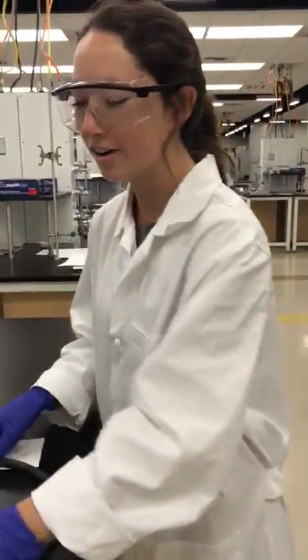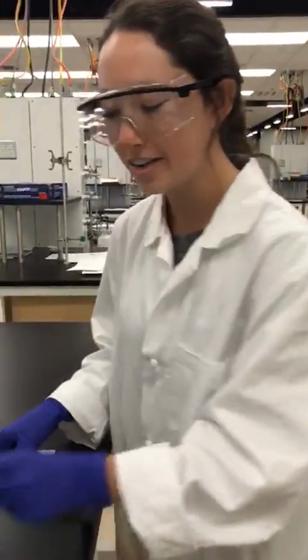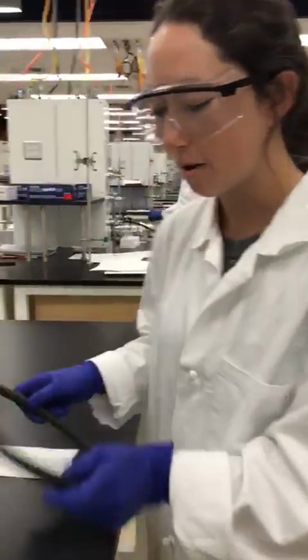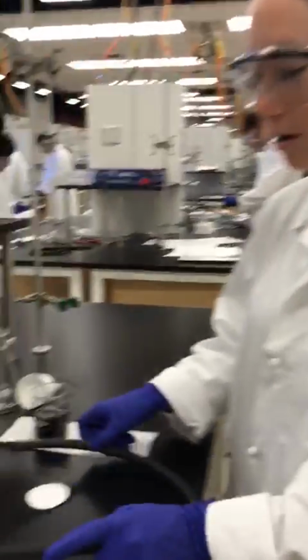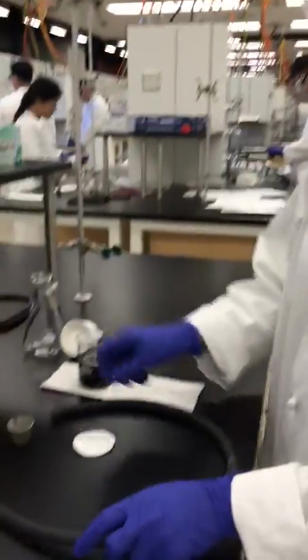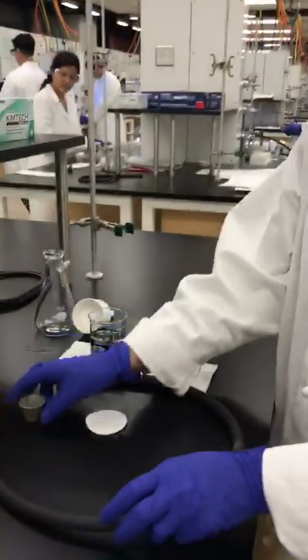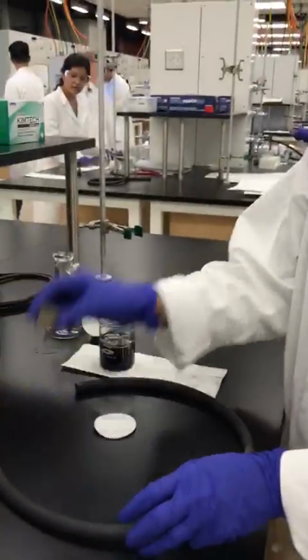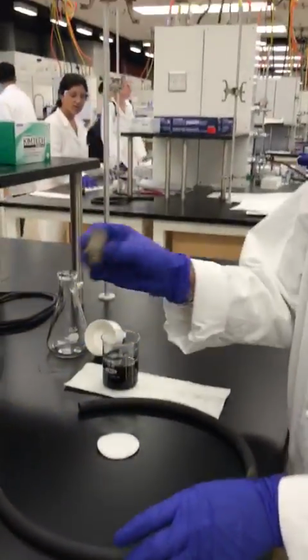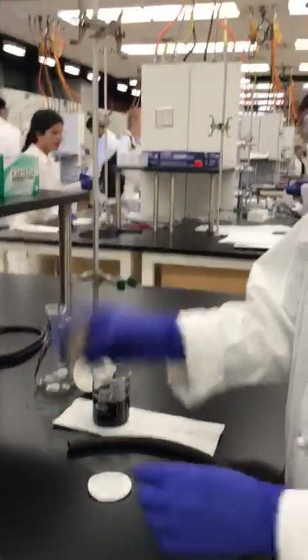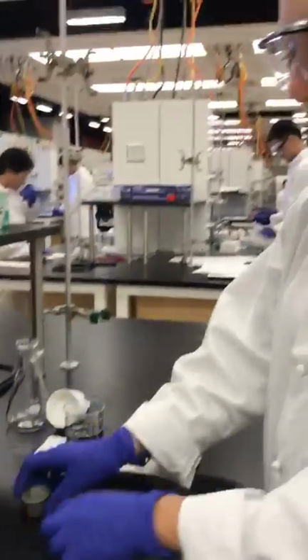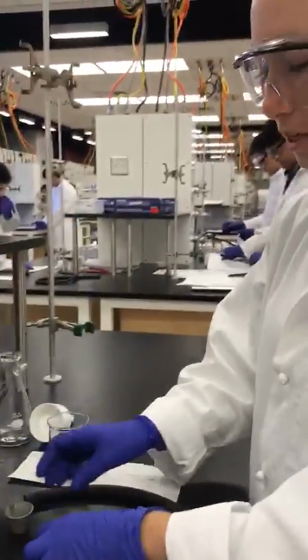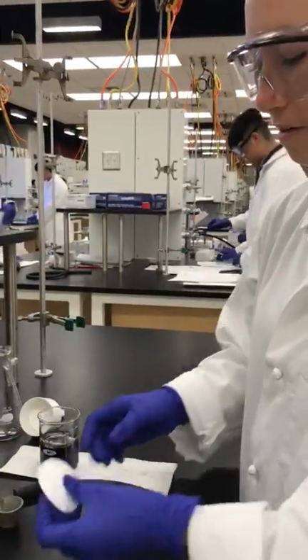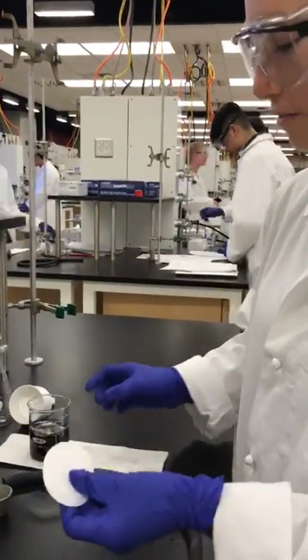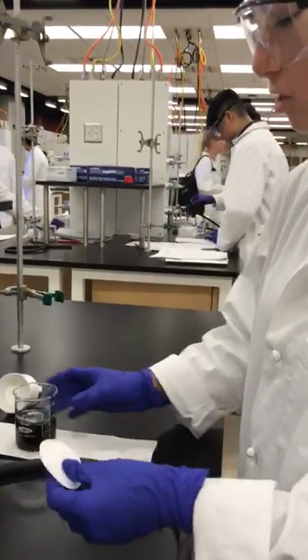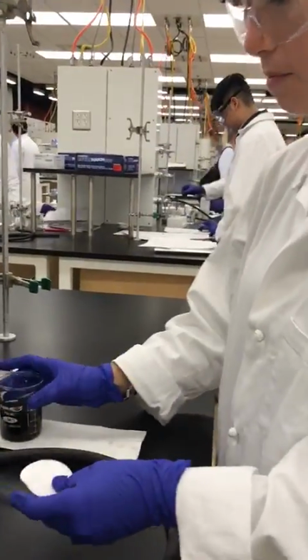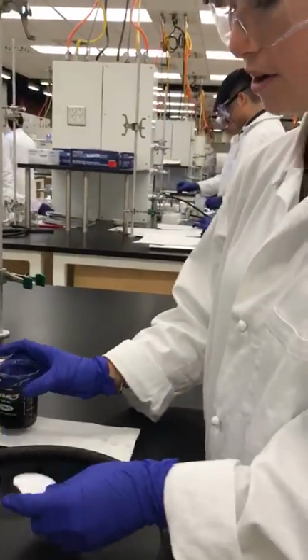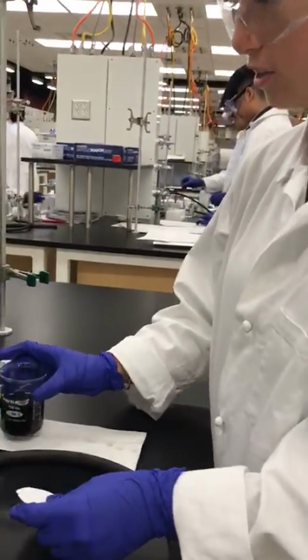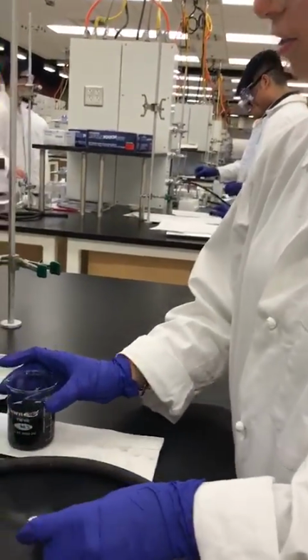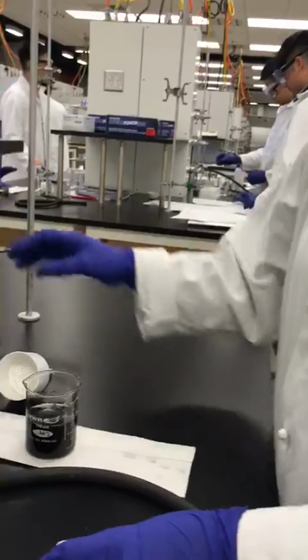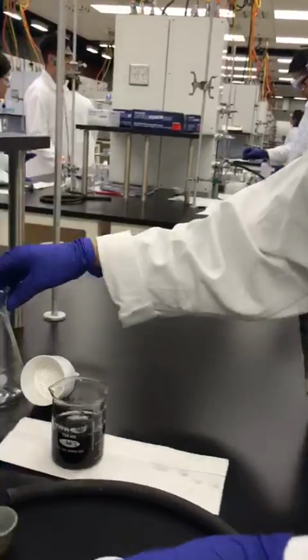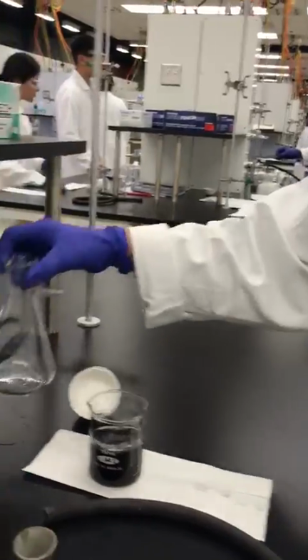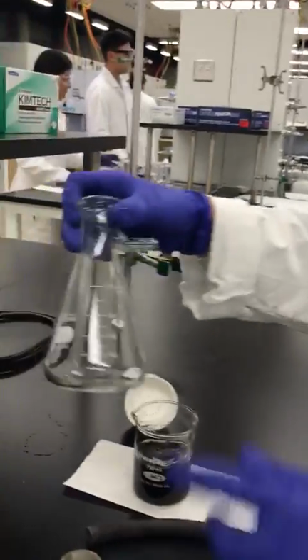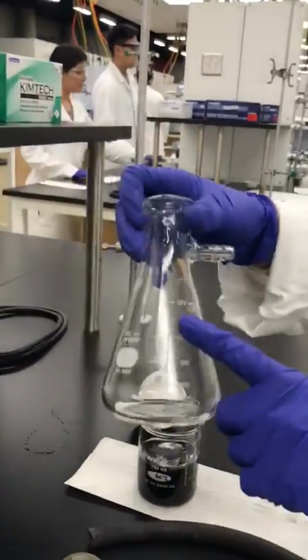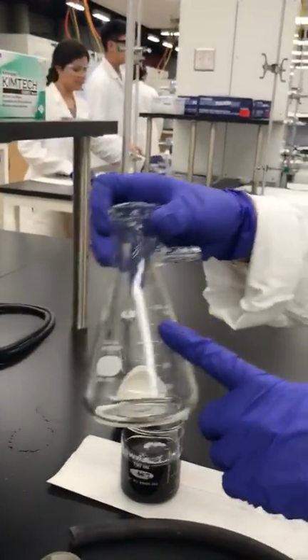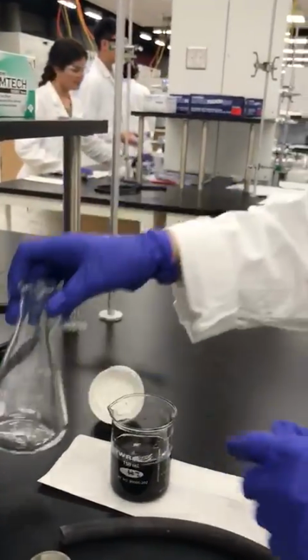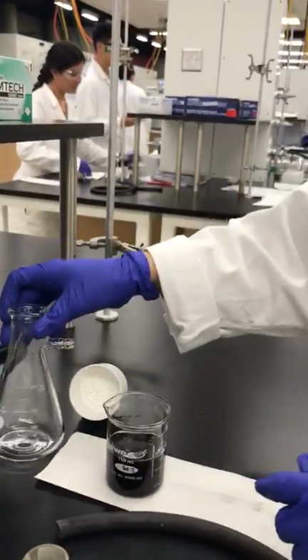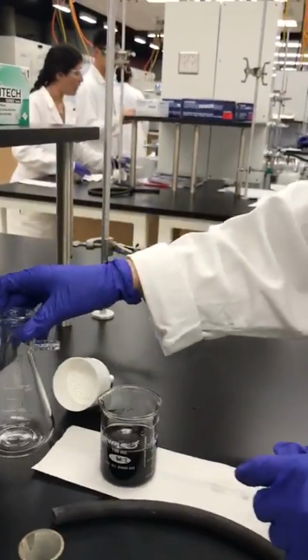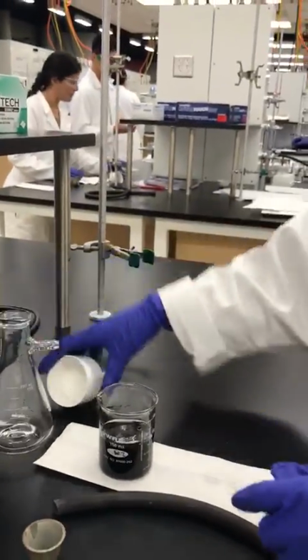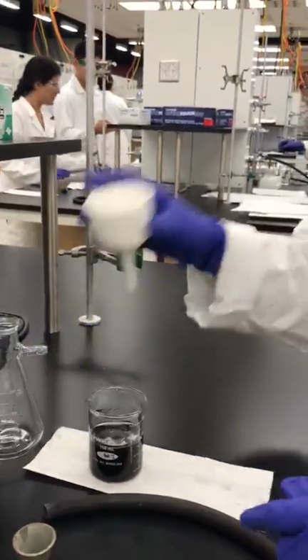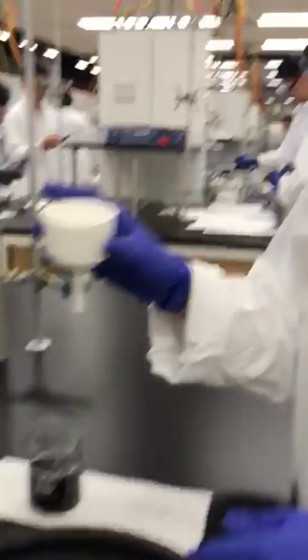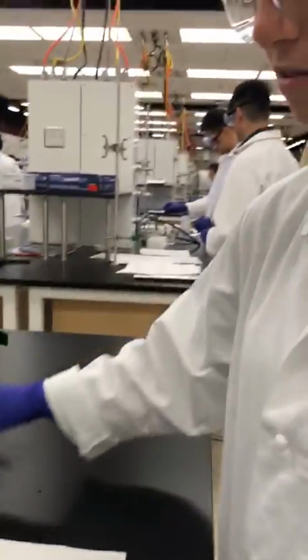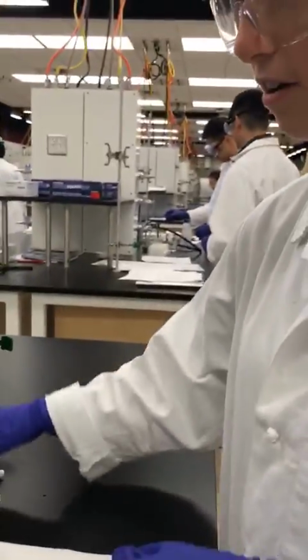You're going to need a rubber hose, a rubber adapter, filter paper, your solution, a filter flask, and your Buechner funnel.